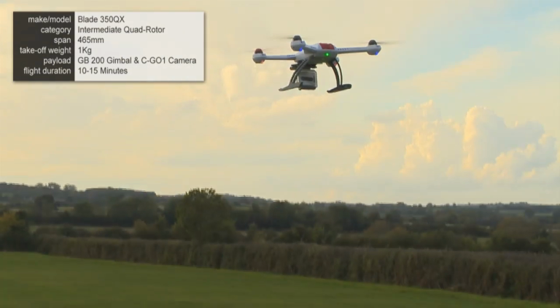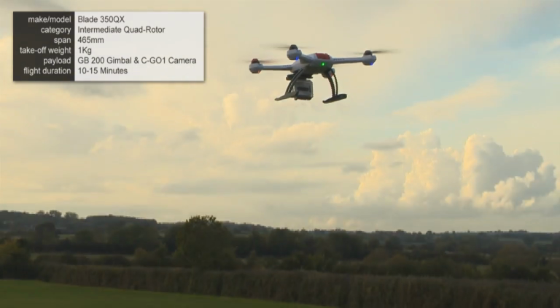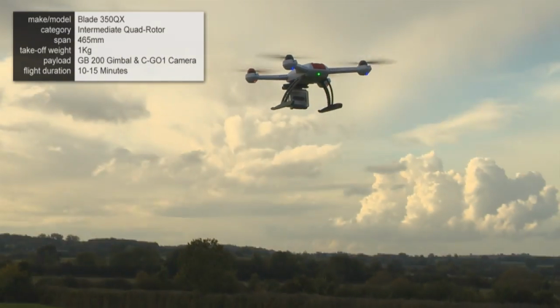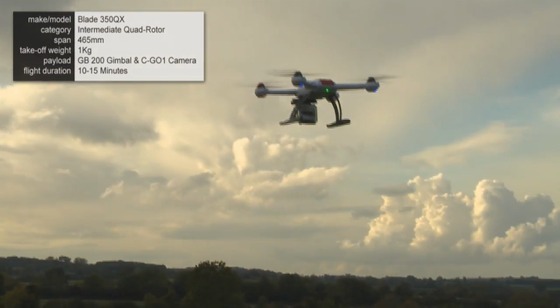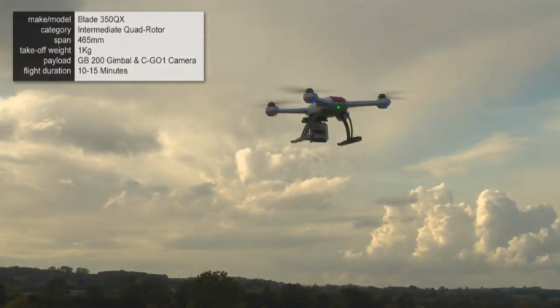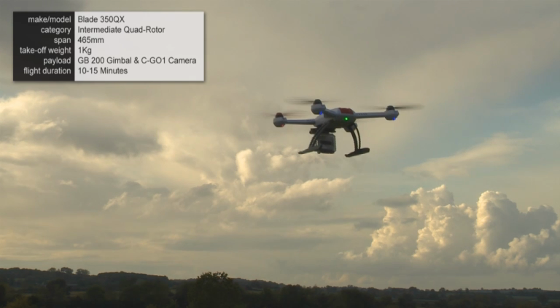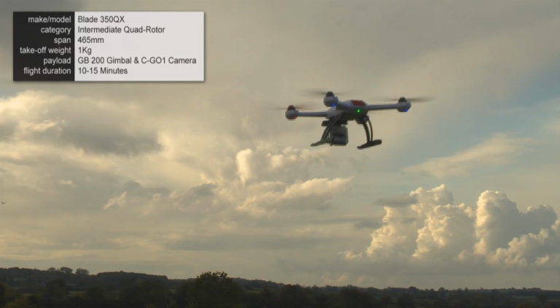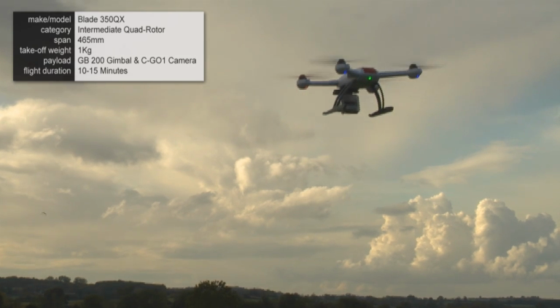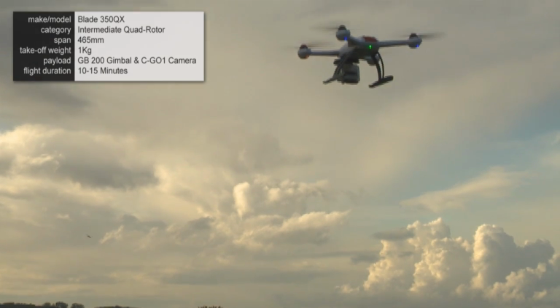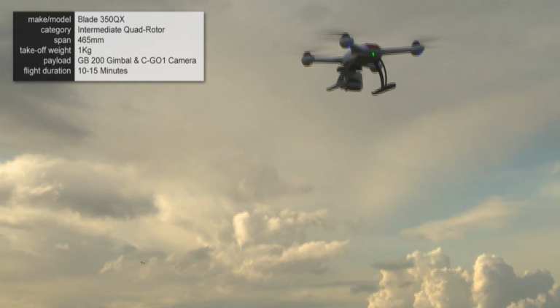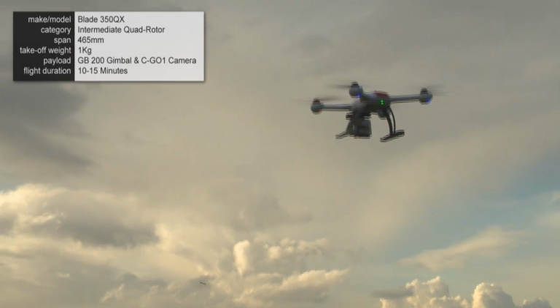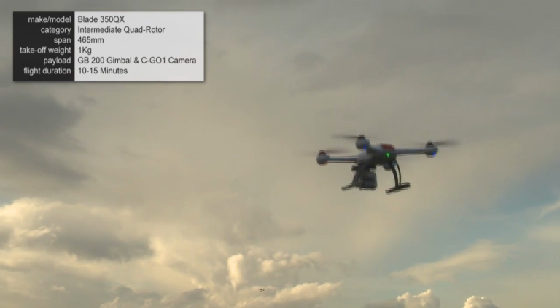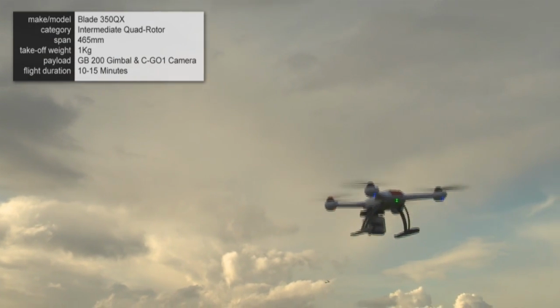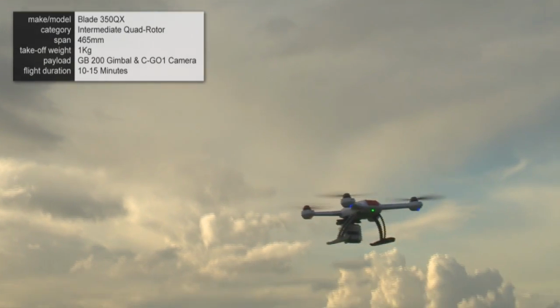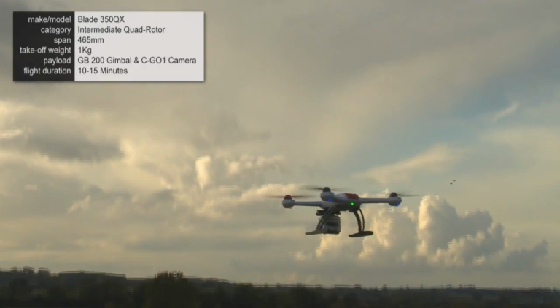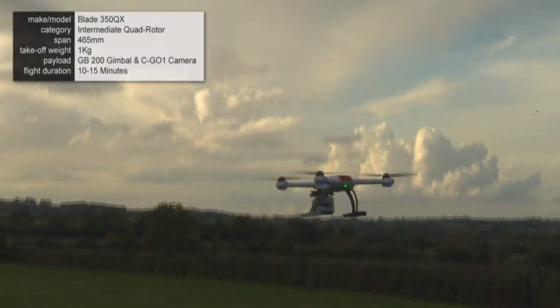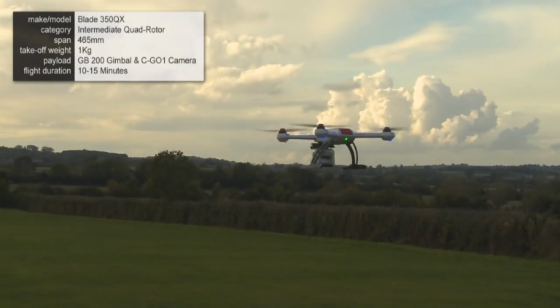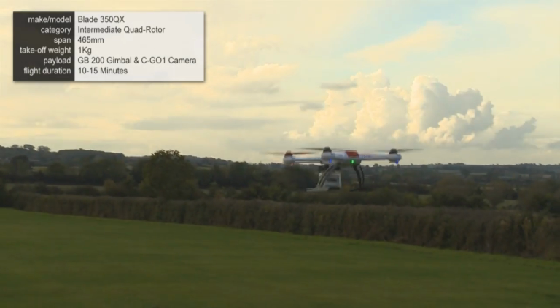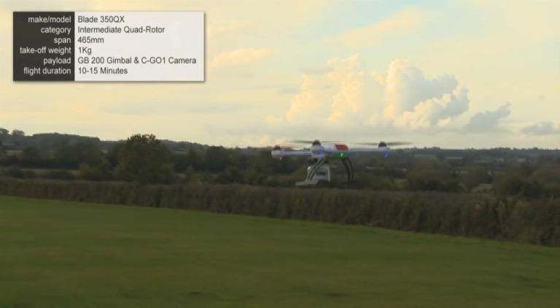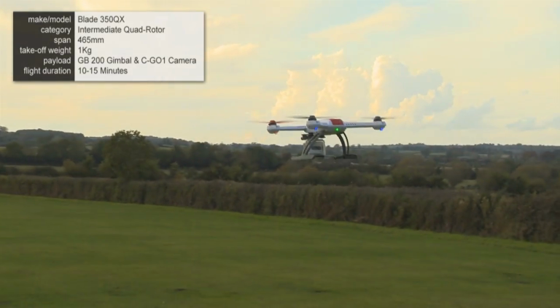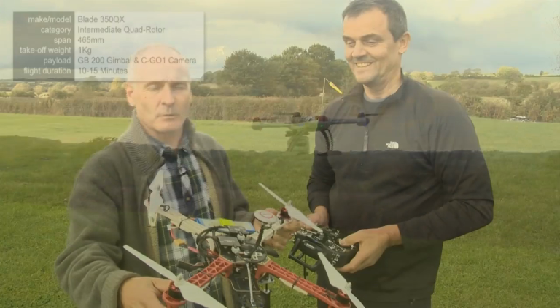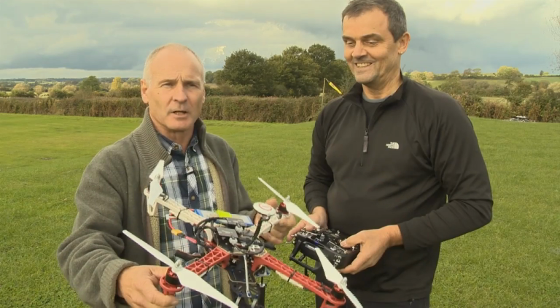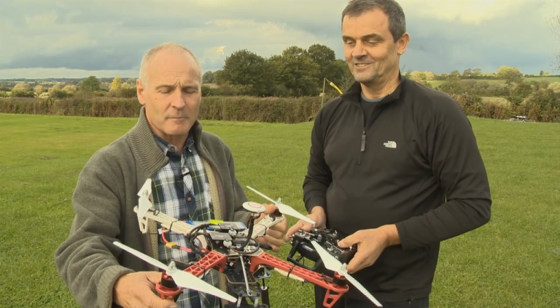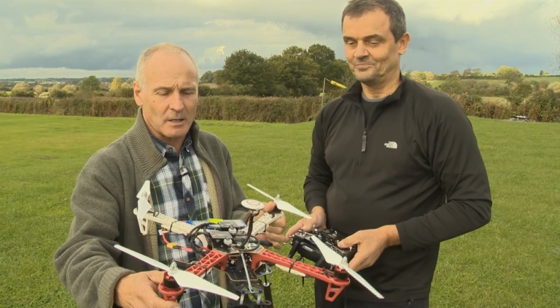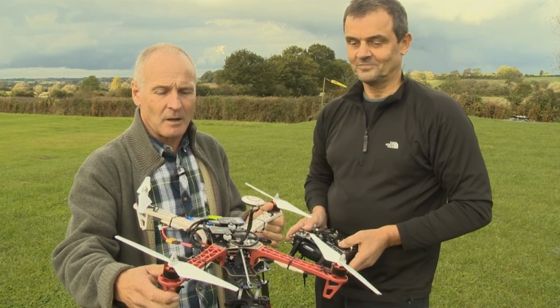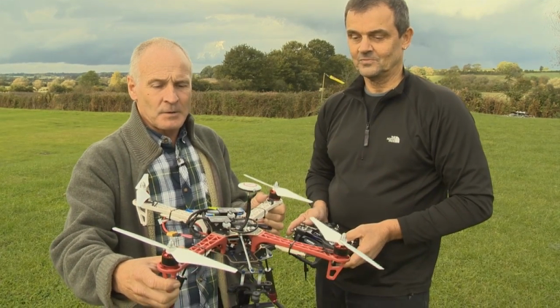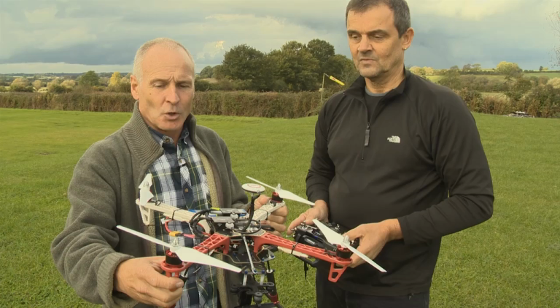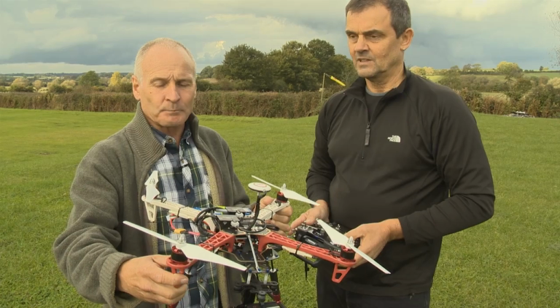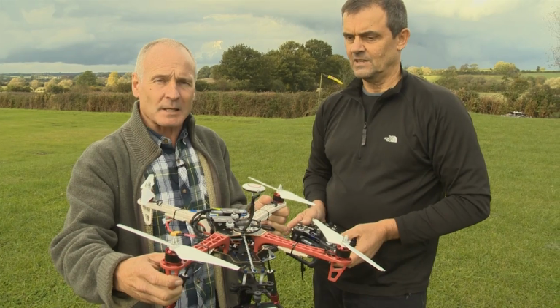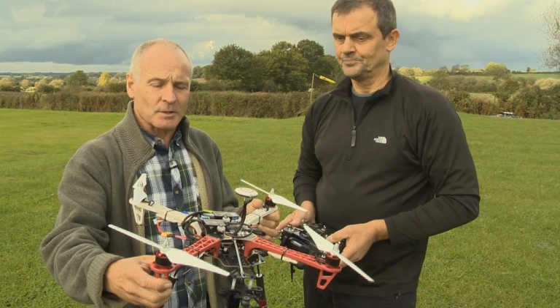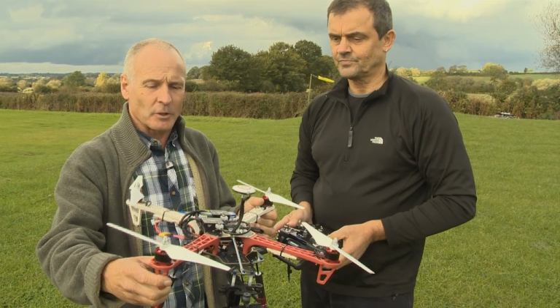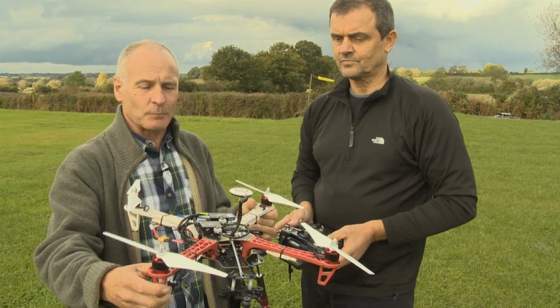The GPS system keeps the quad exactly in the place where you've left it. So I'm not holding the controls, it's just flying itself. We're moving on from the more basic models up to a more advanced model.